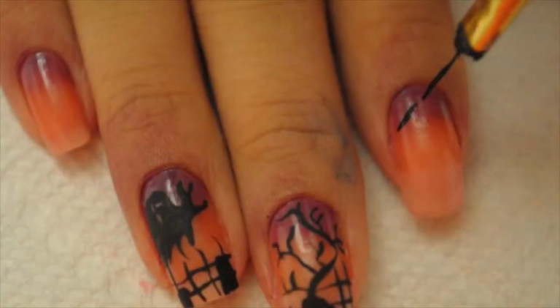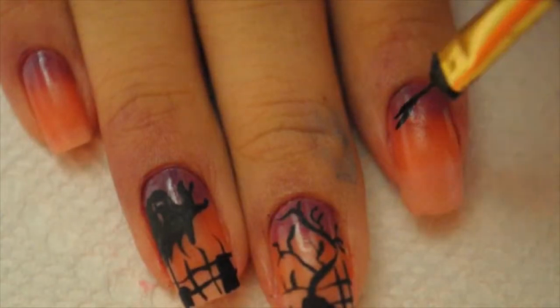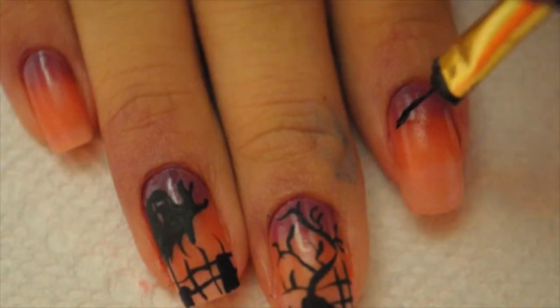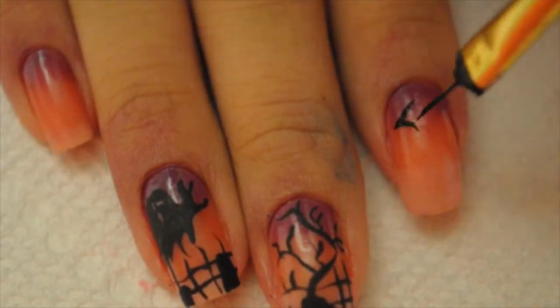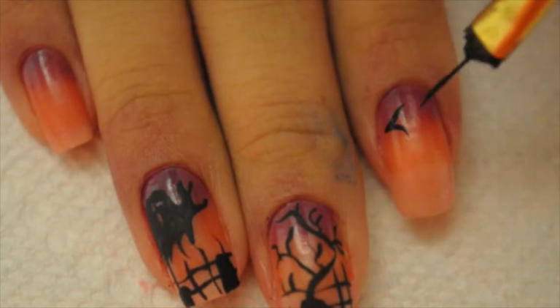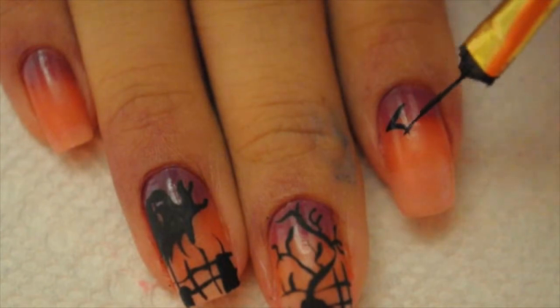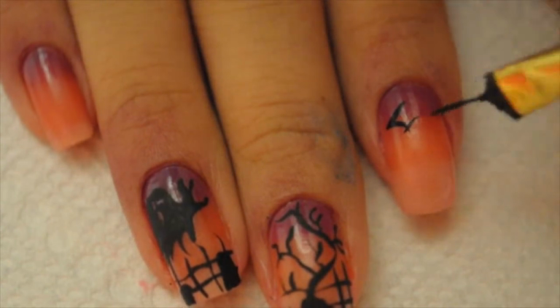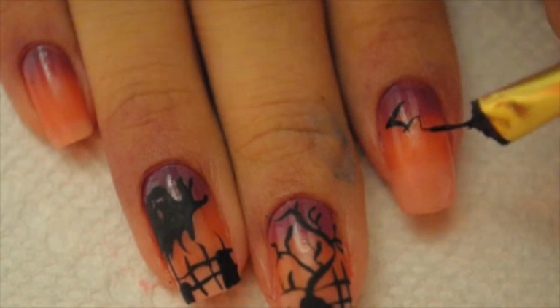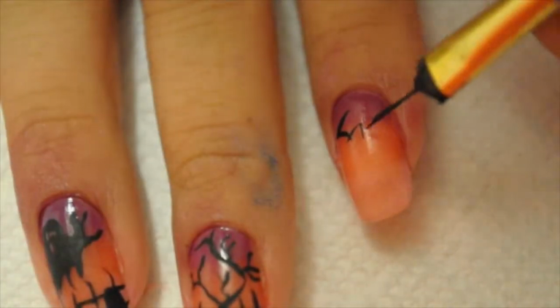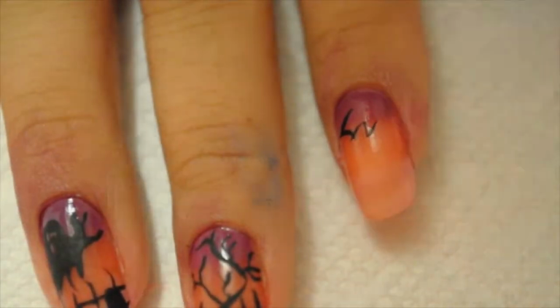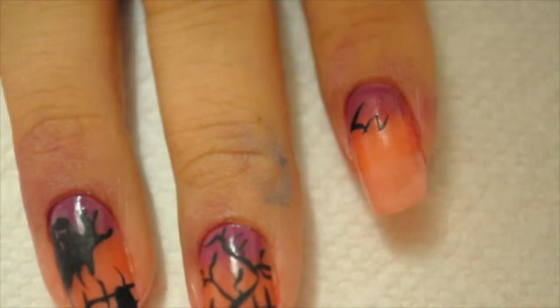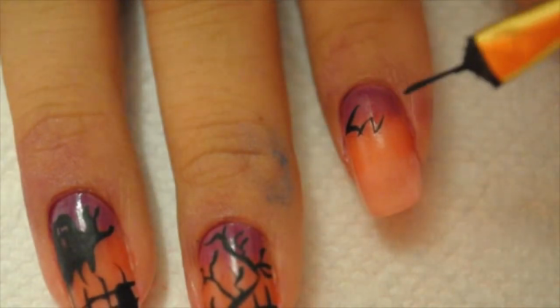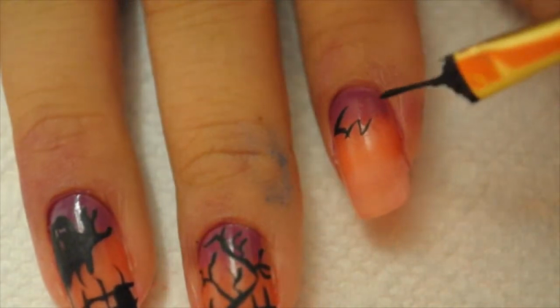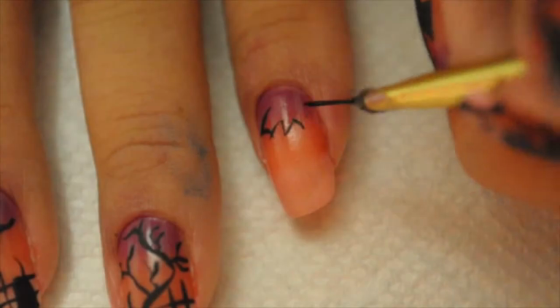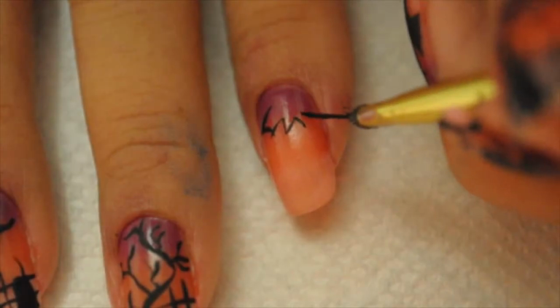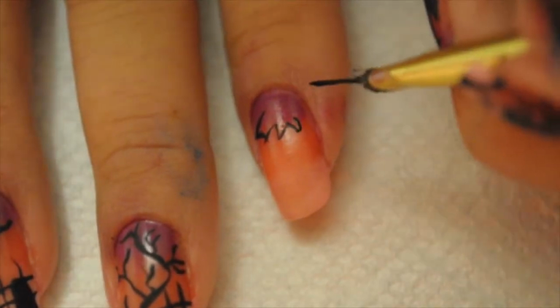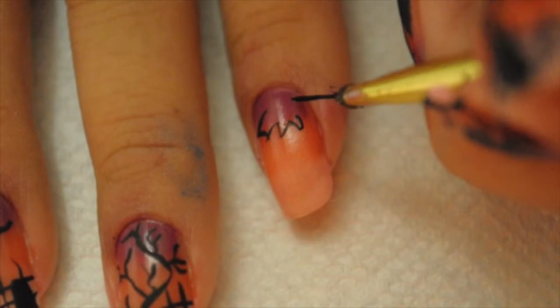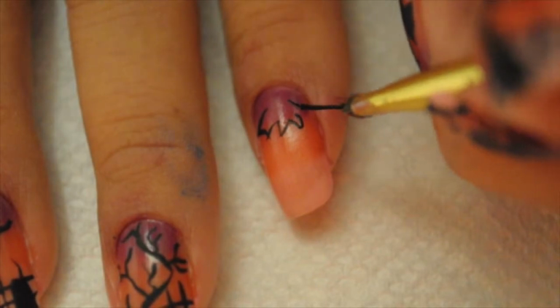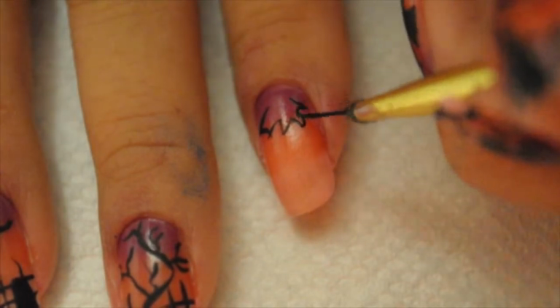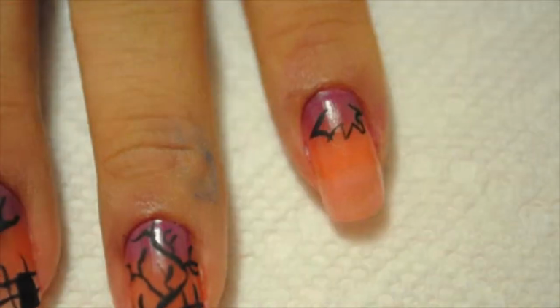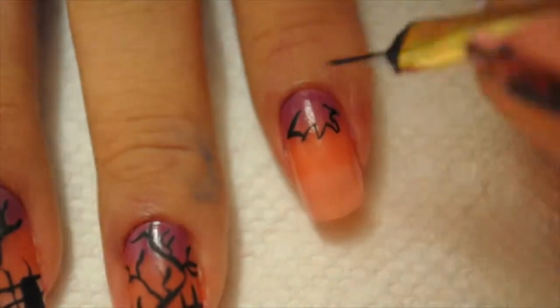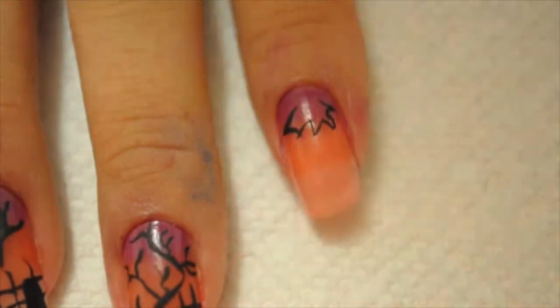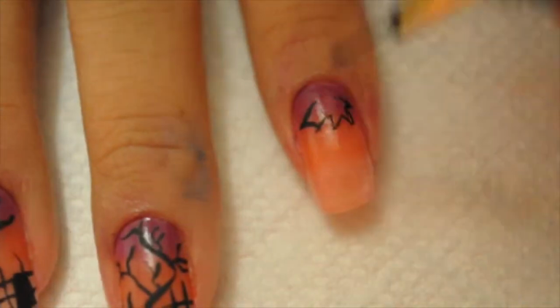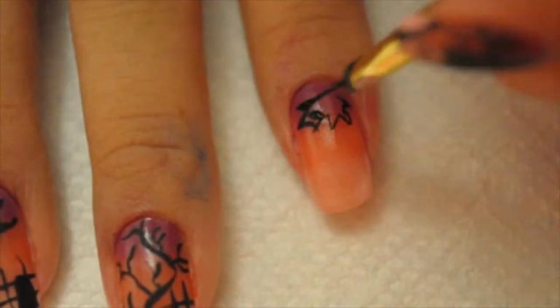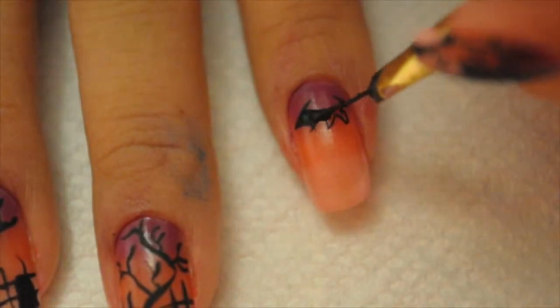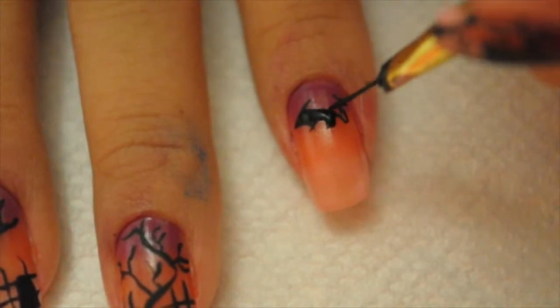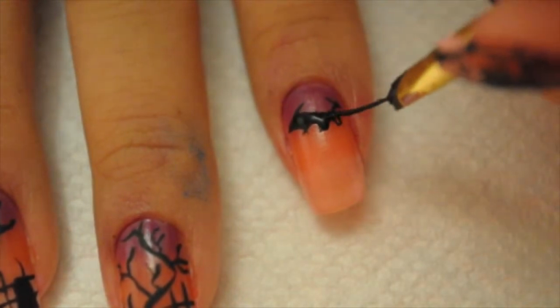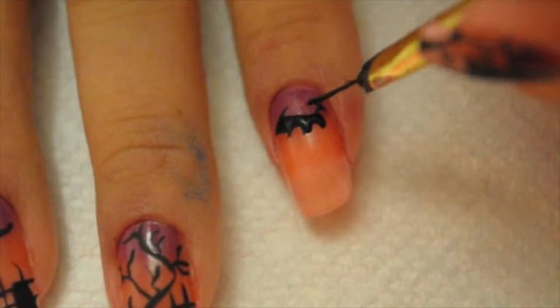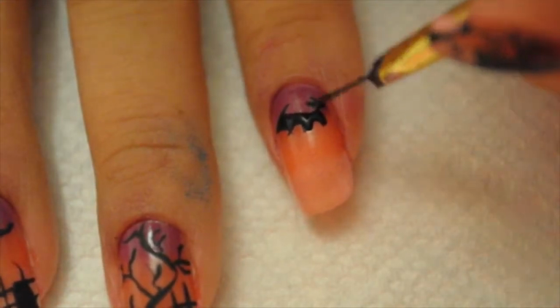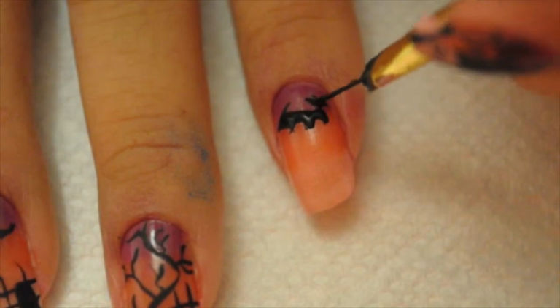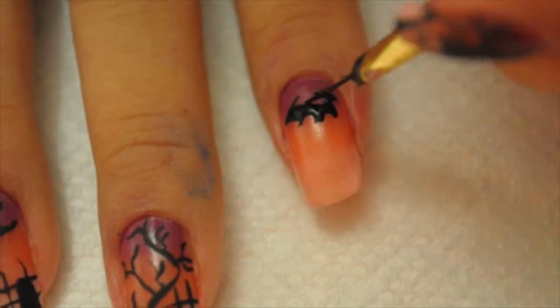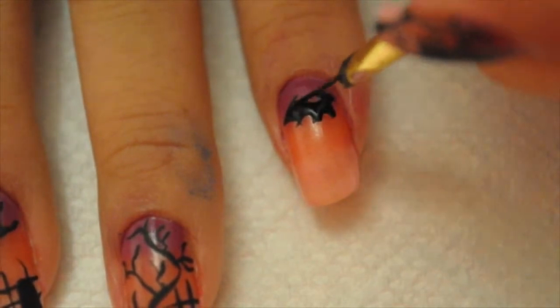On my index finger I'm gonna draw bats. These bats came out a little funky so please don't judge, but they still kind of tied into the whole nail design.